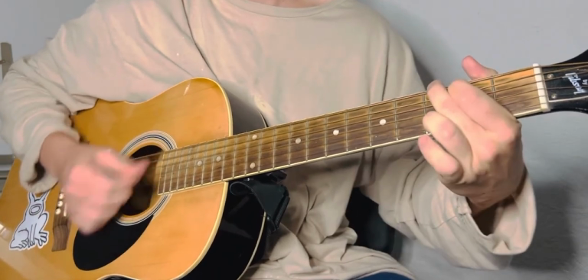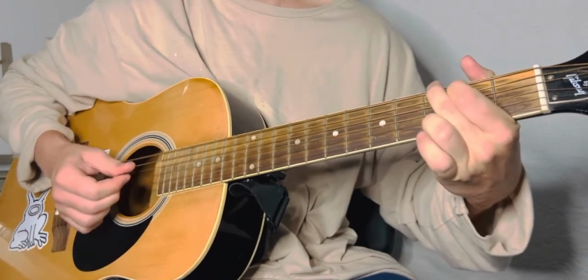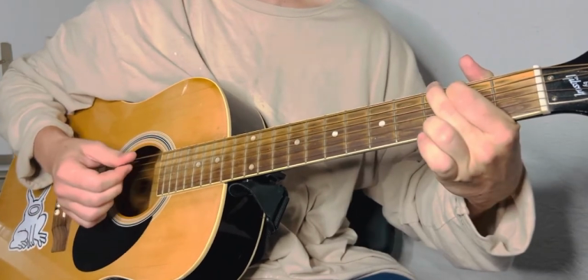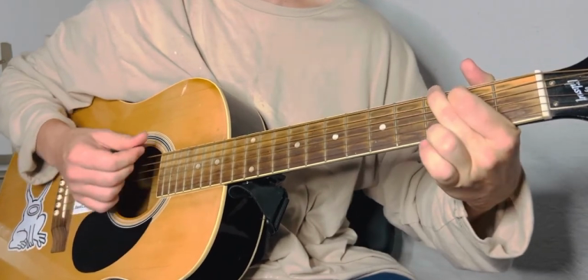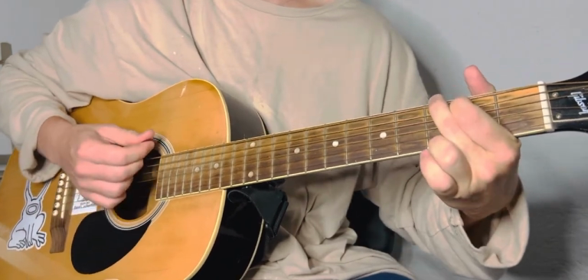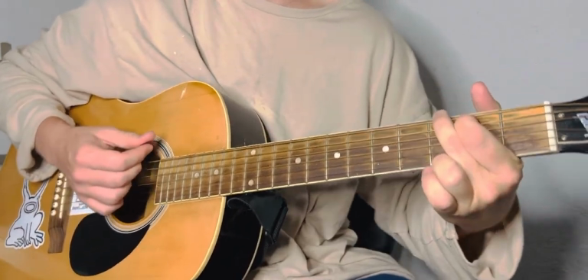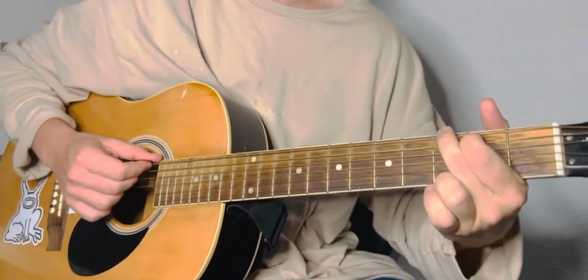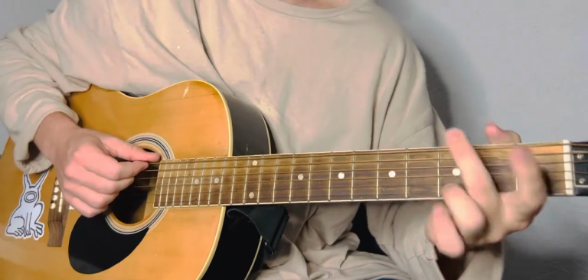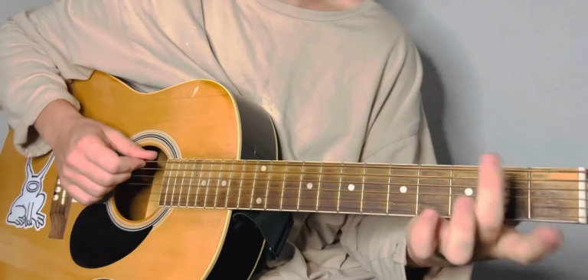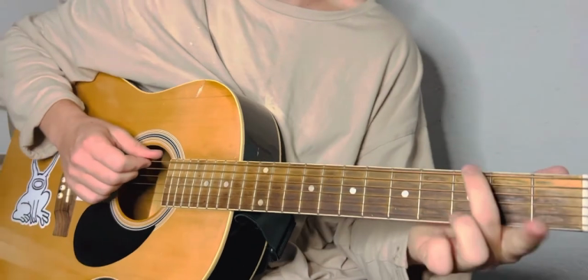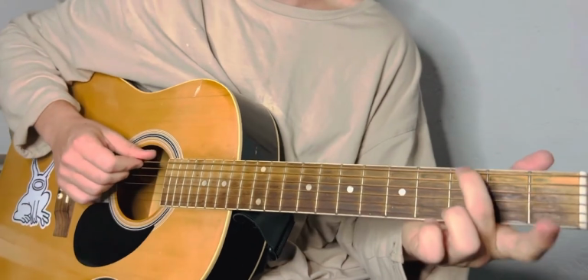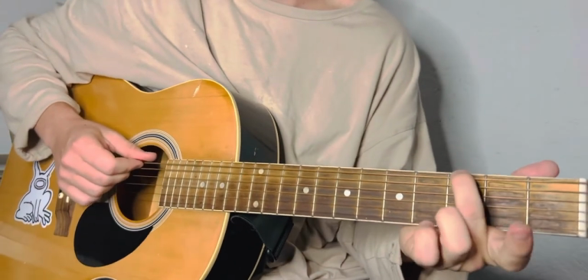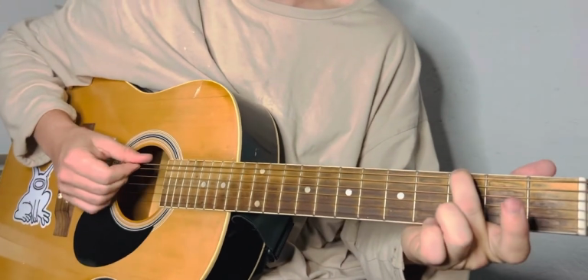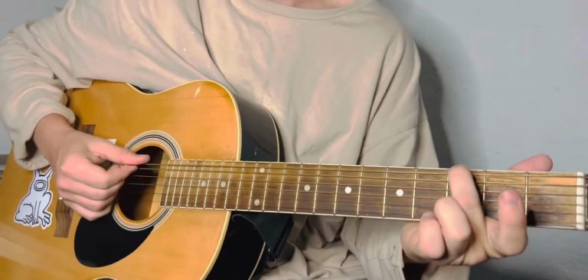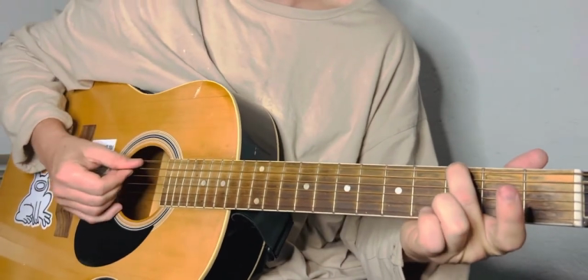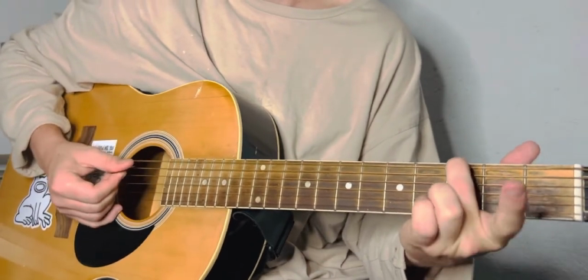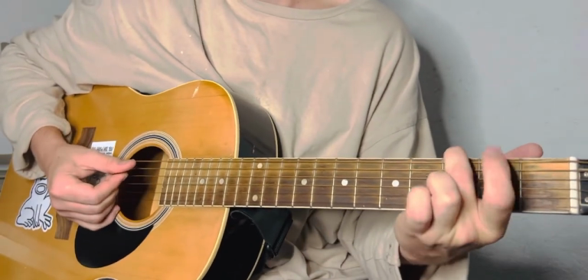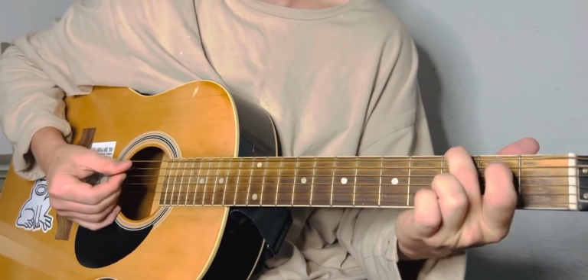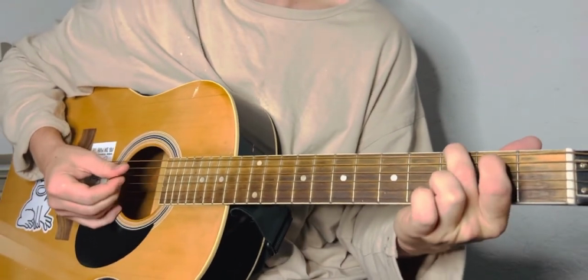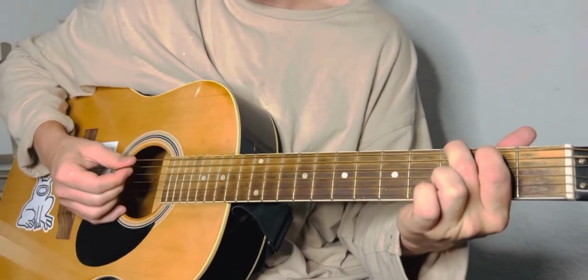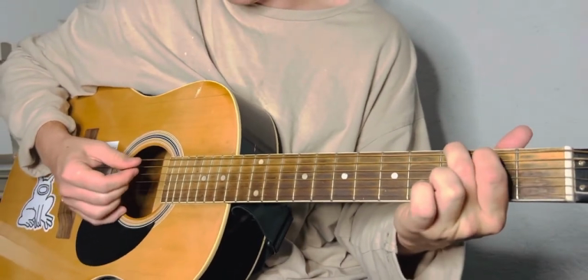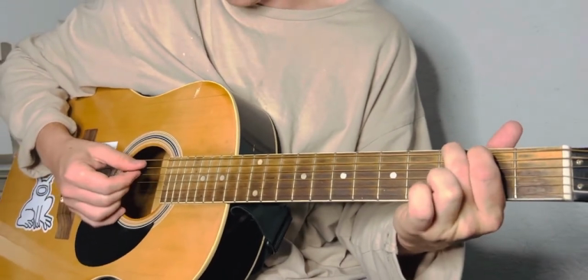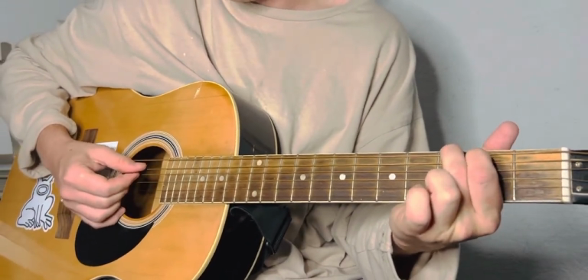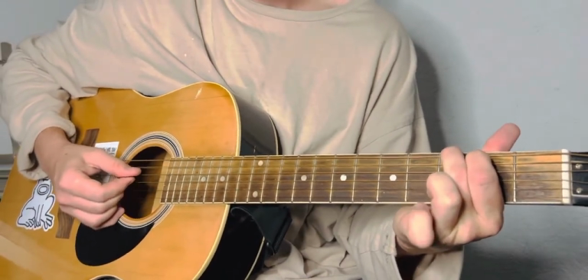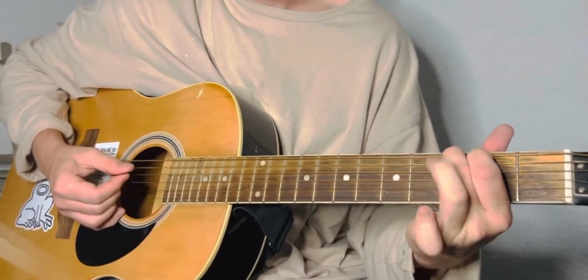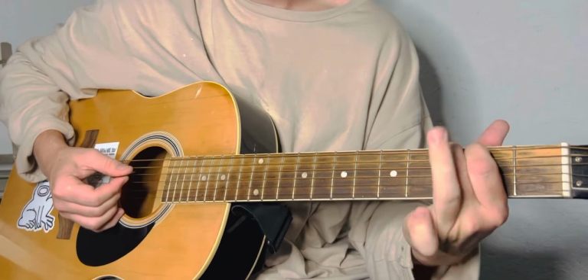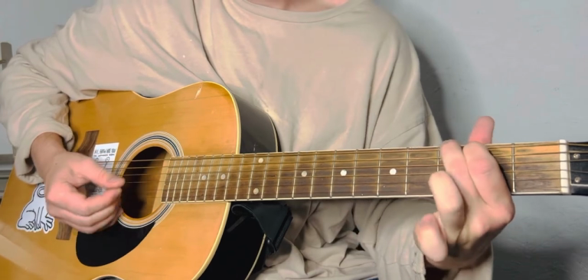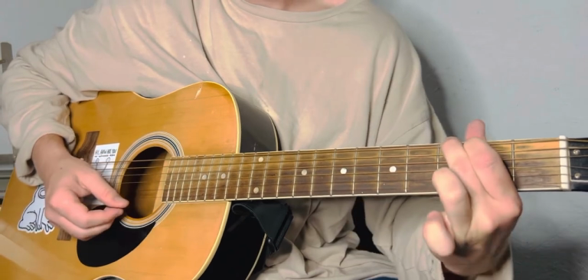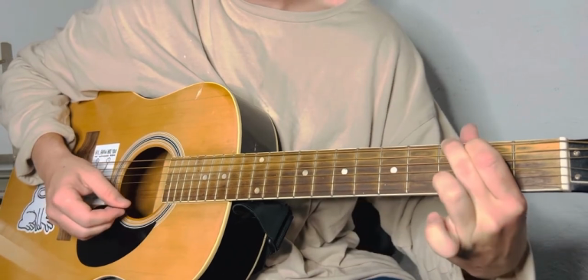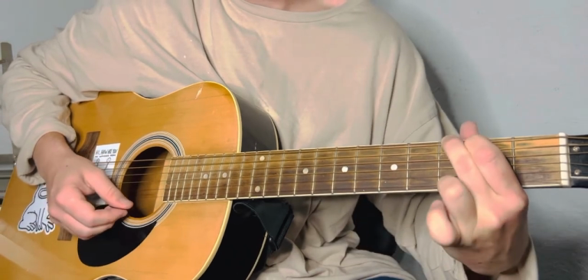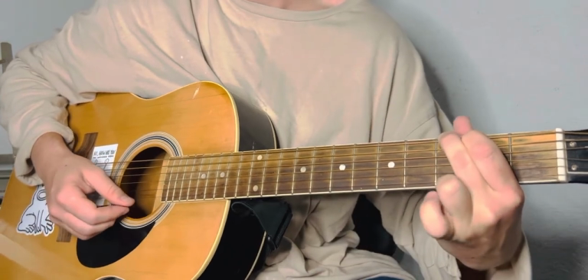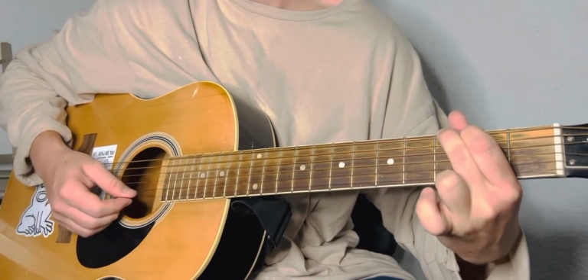For the G: middle finger on the third fret top string, index finger on the second fret of the A, ring finger on the third fret of the high E.